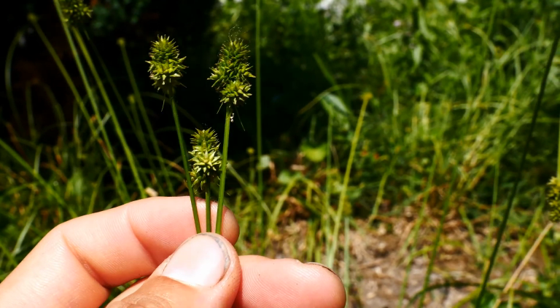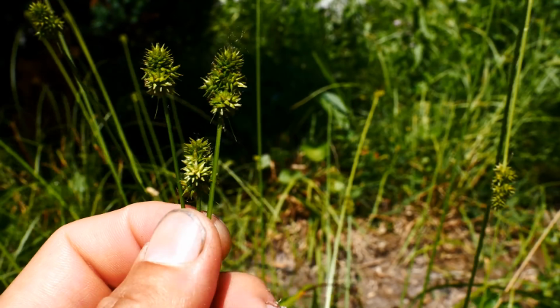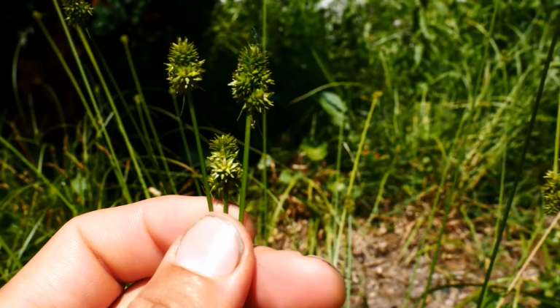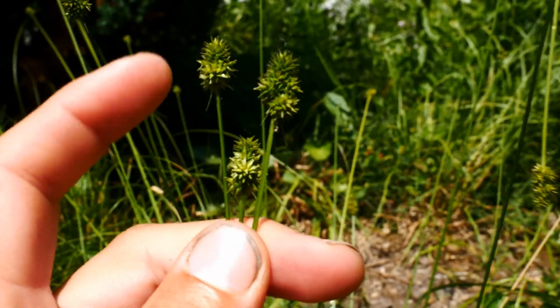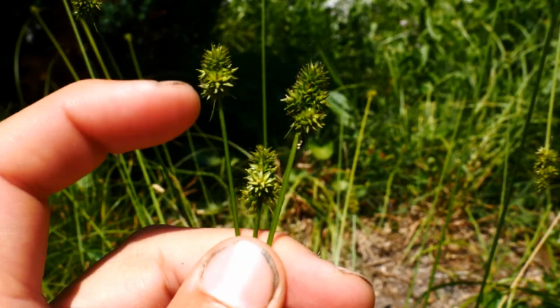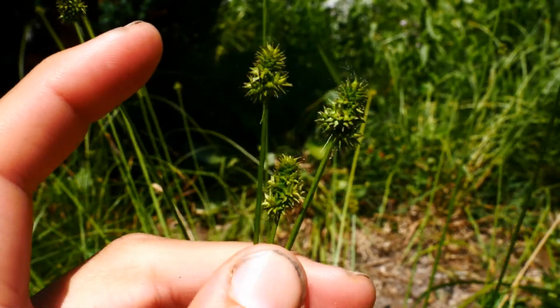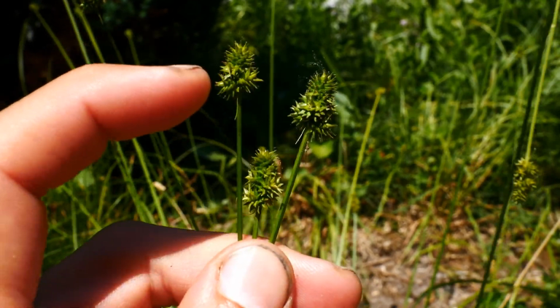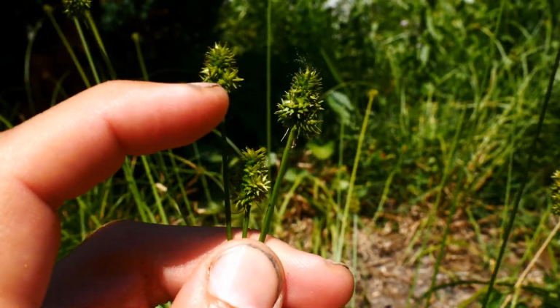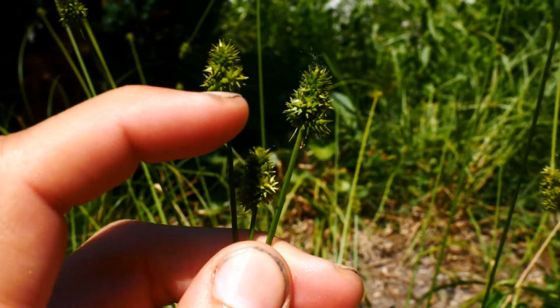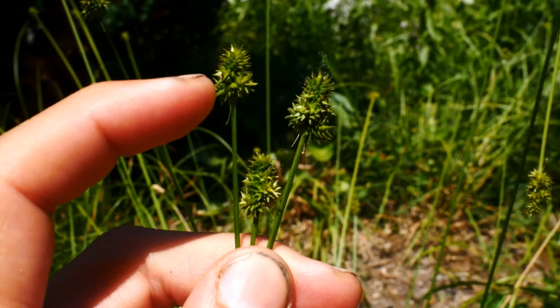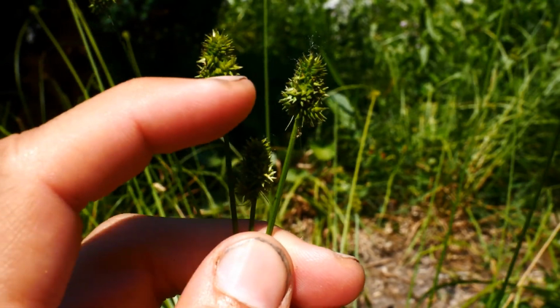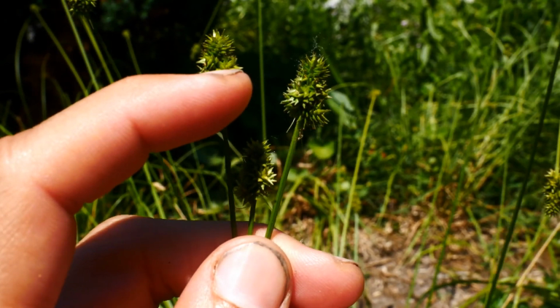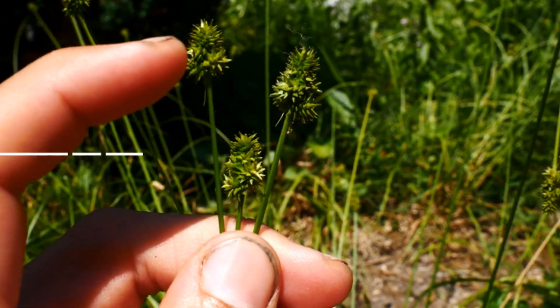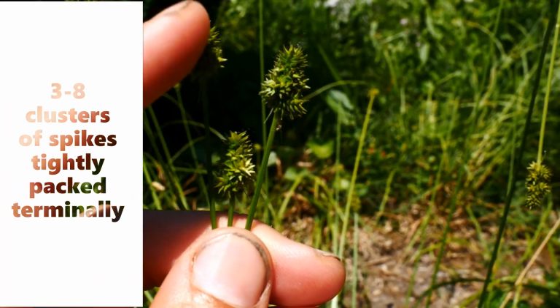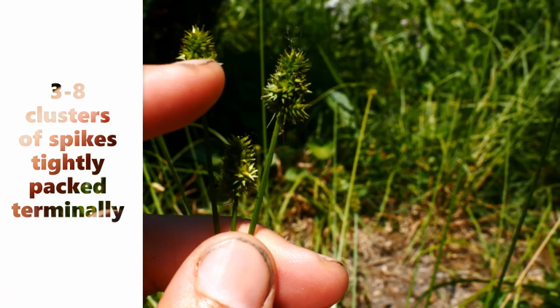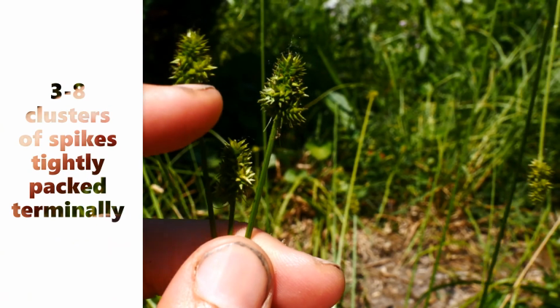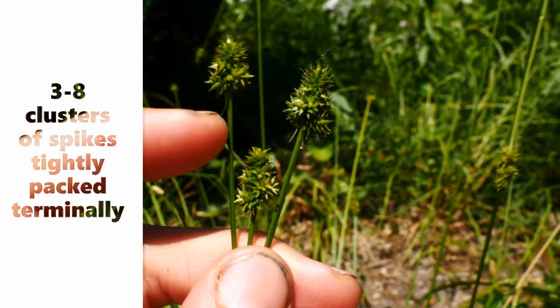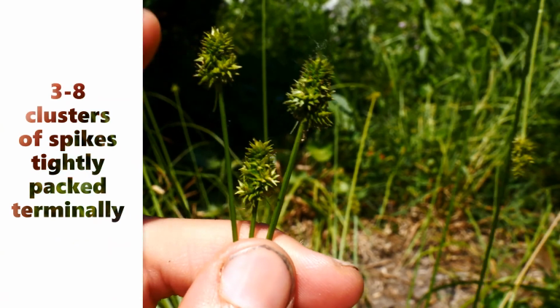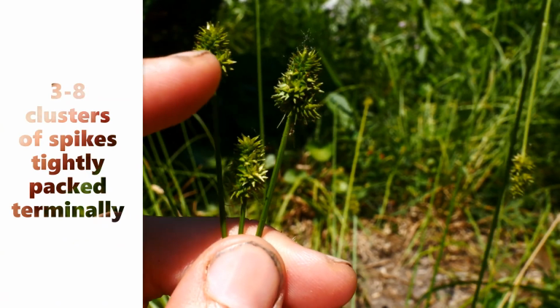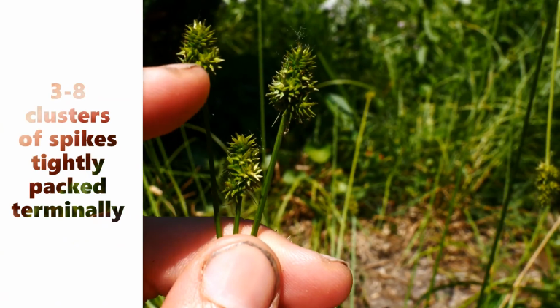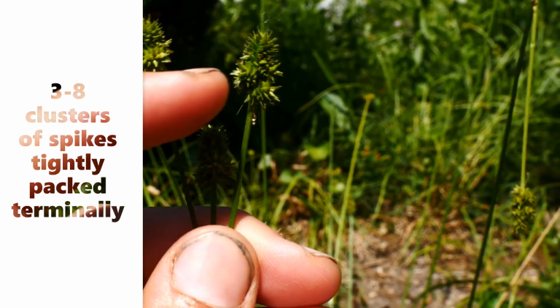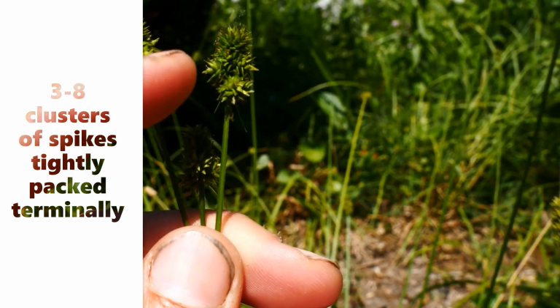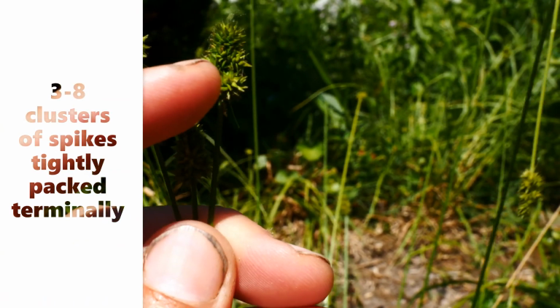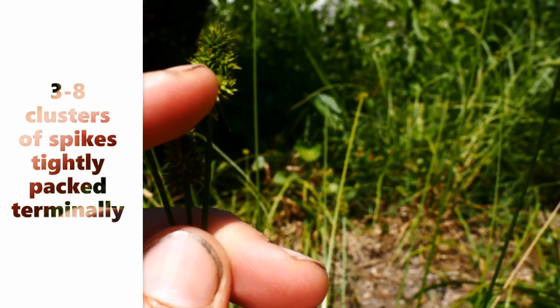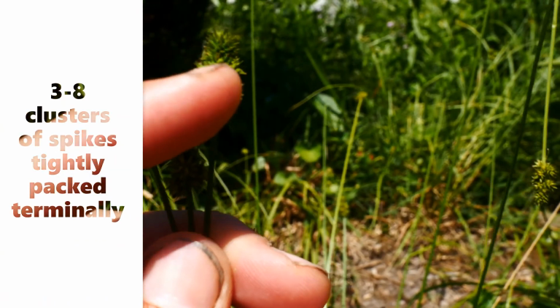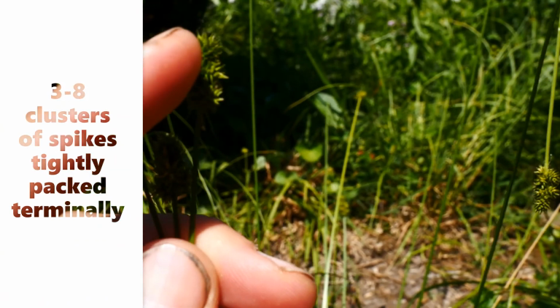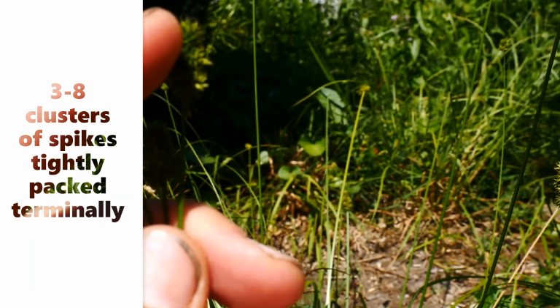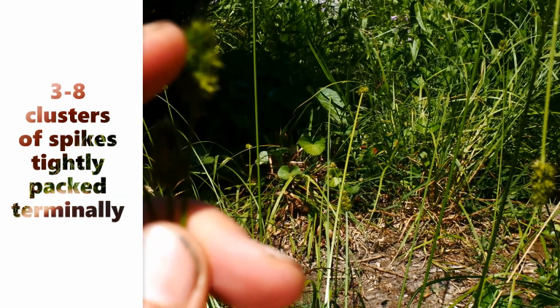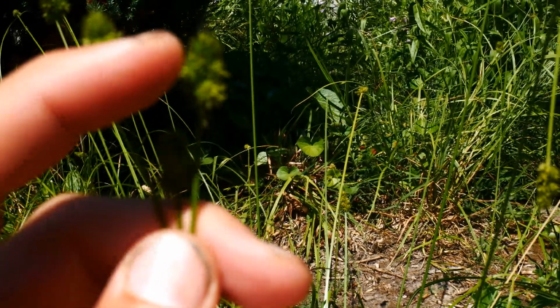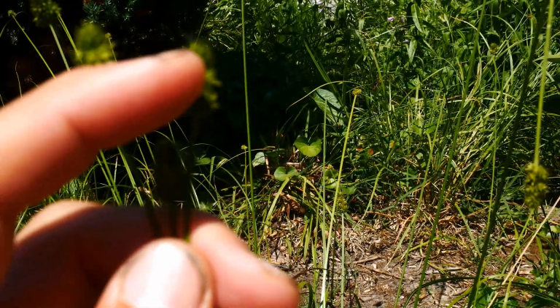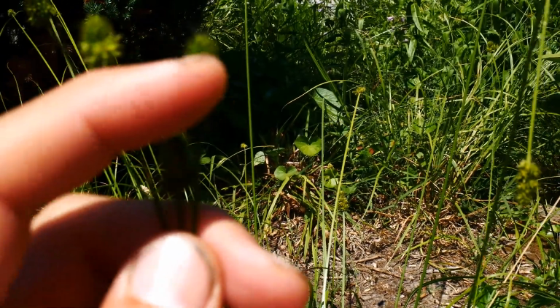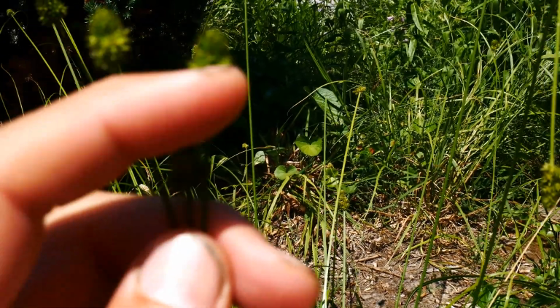This has a cluster of spikes — three to eight spikes in one inflorescence, all clustered with no spaces between them. Look how jammed and tight-packed they are.